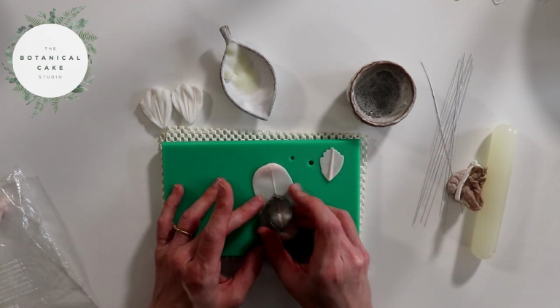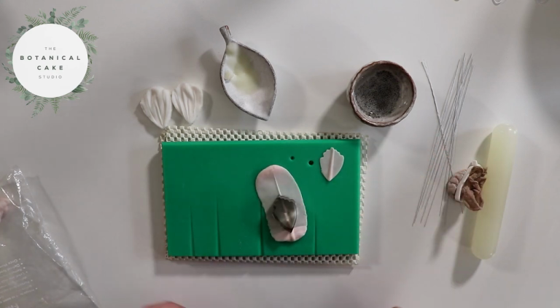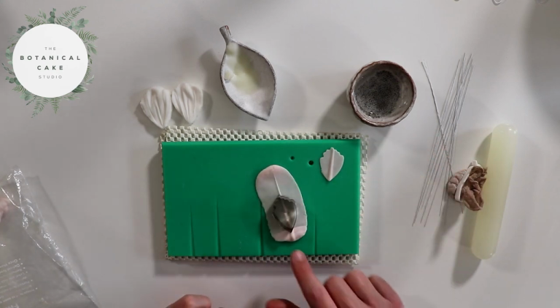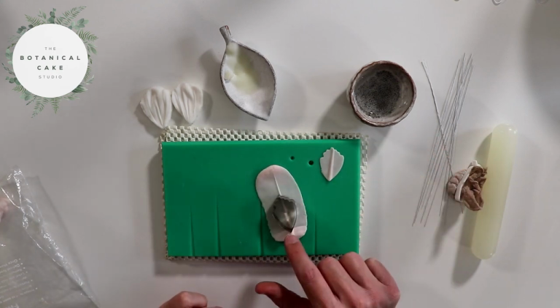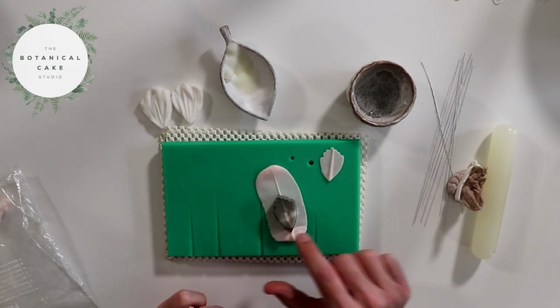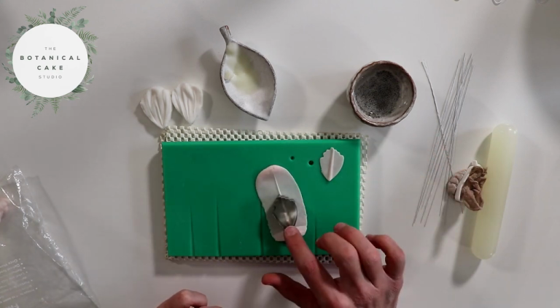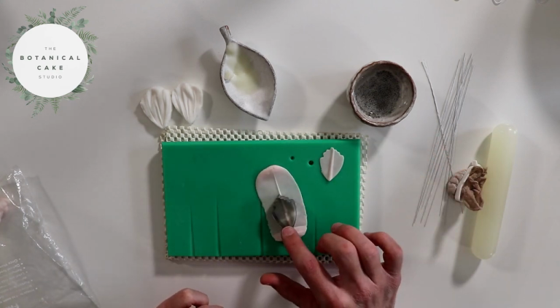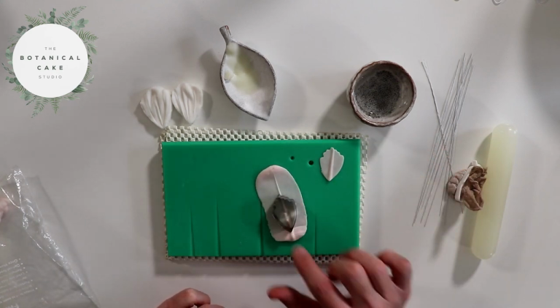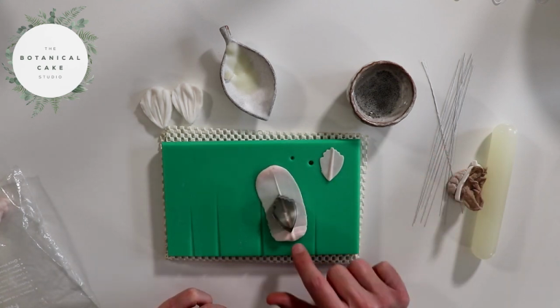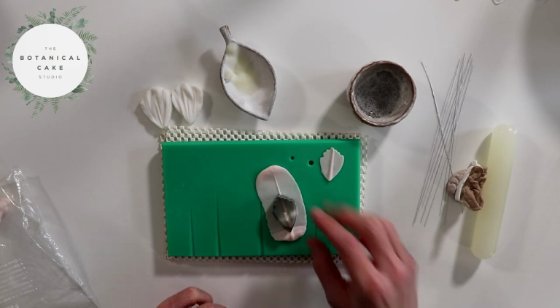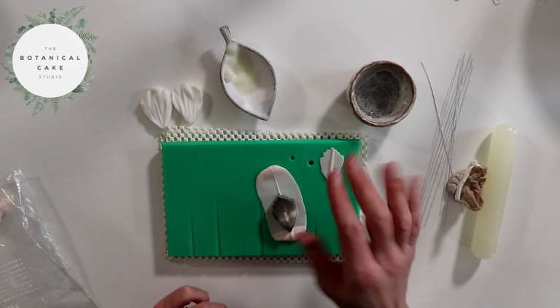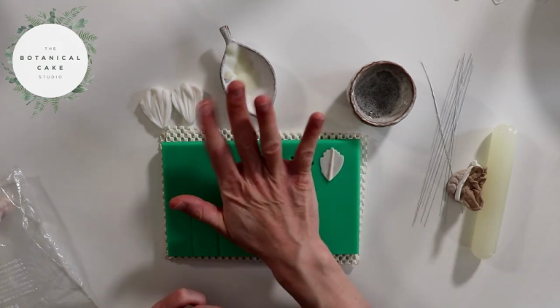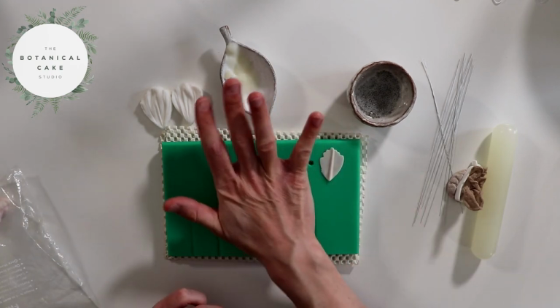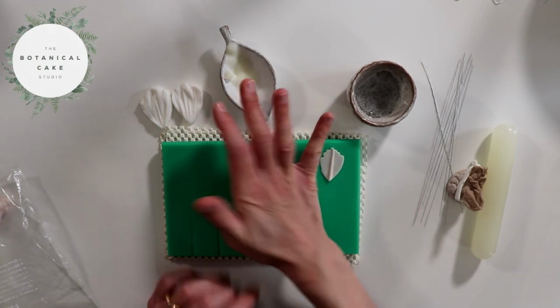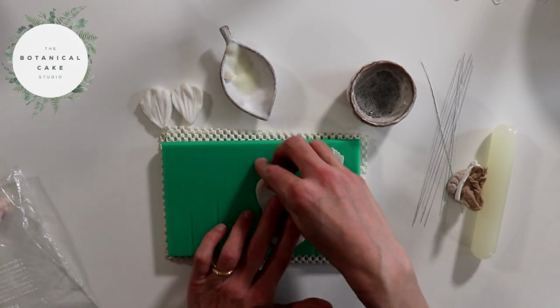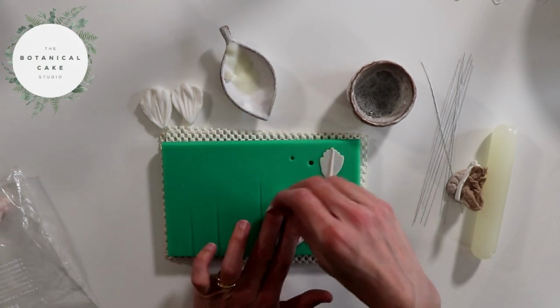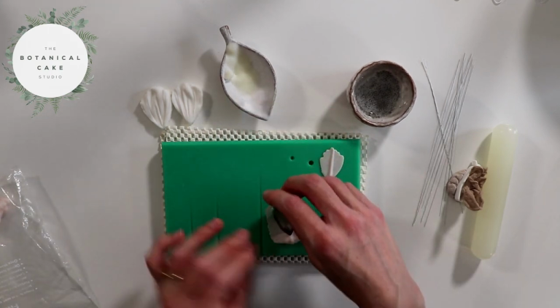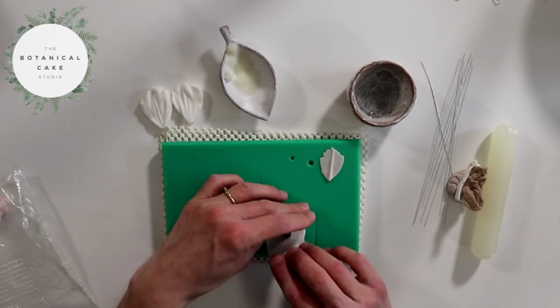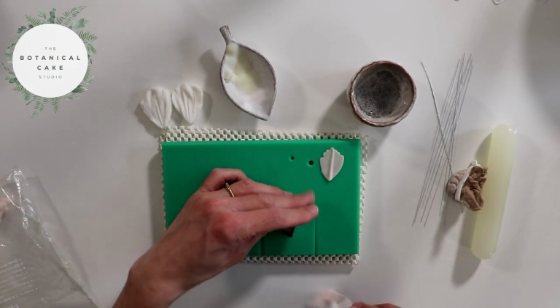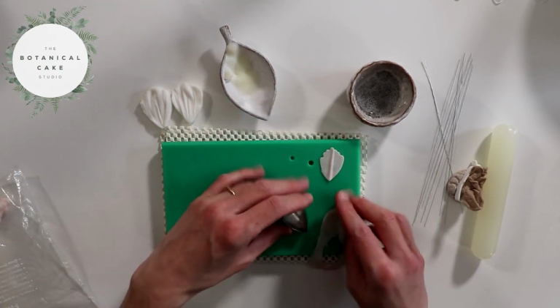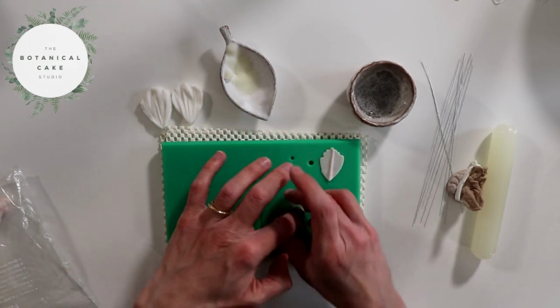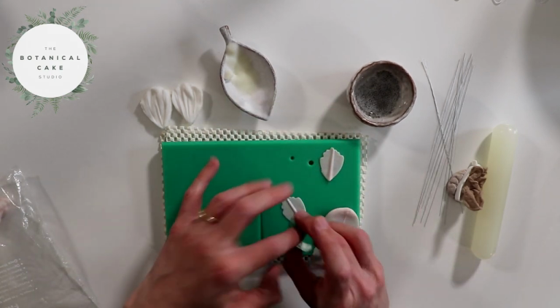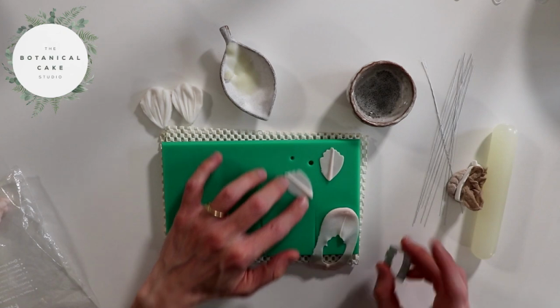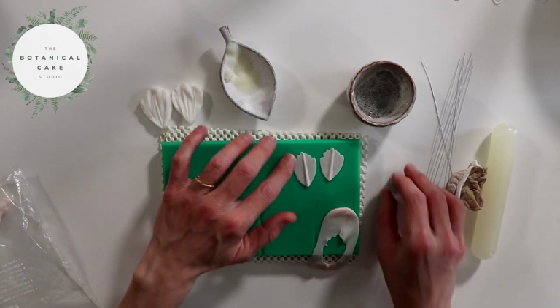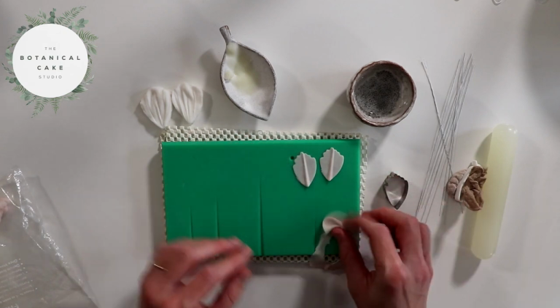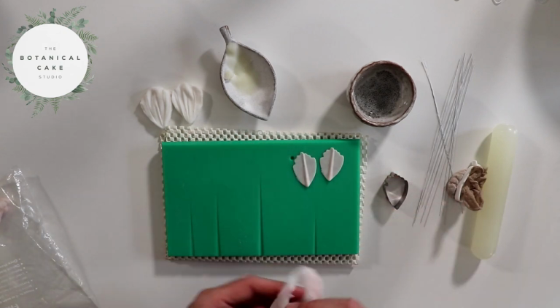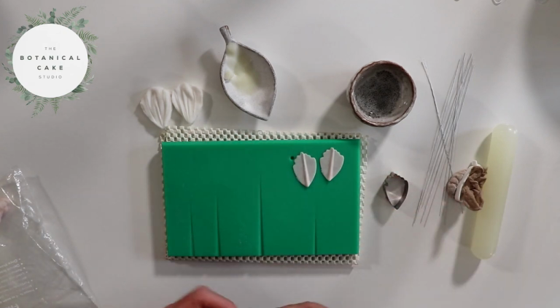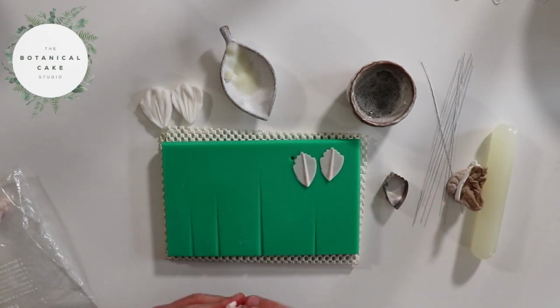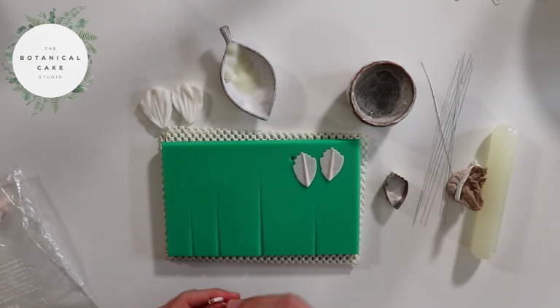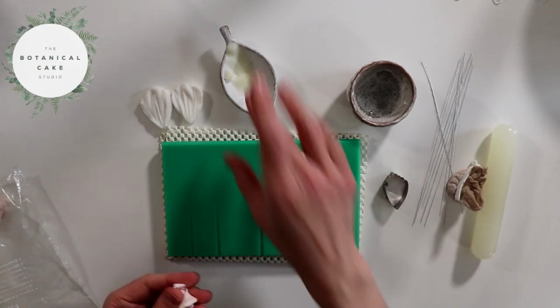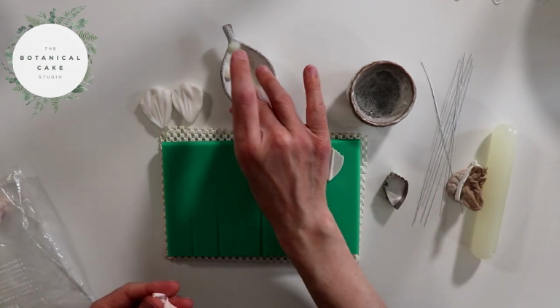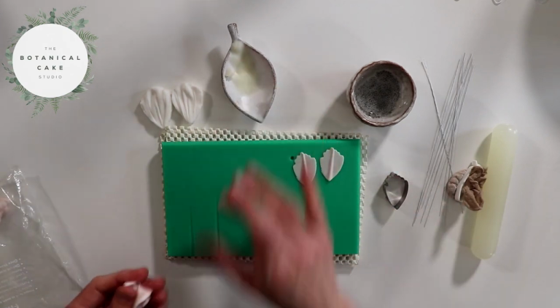When I'm cutting I'm just lining up the bottom of the cutter with the base of the vein. And I'm going to make one more.